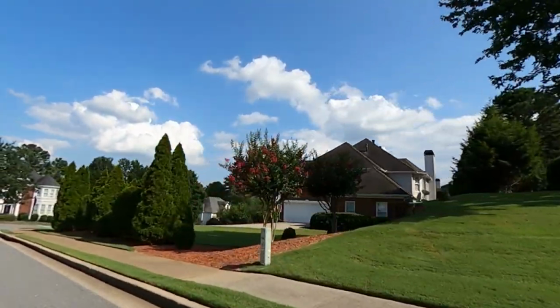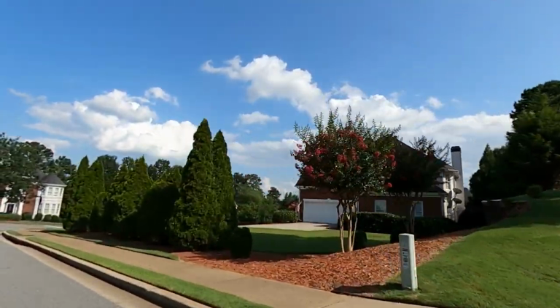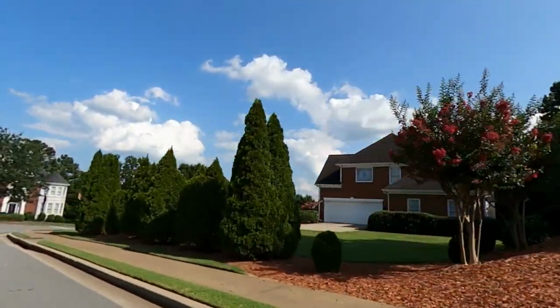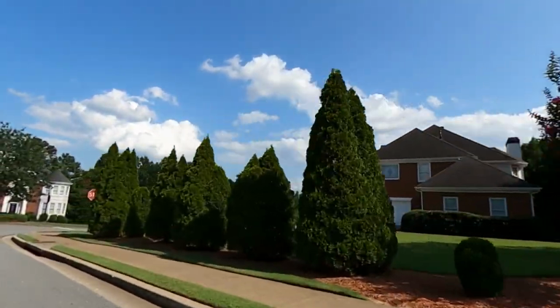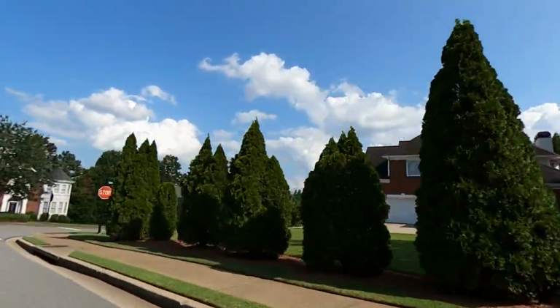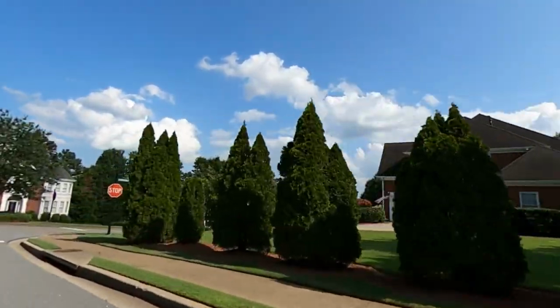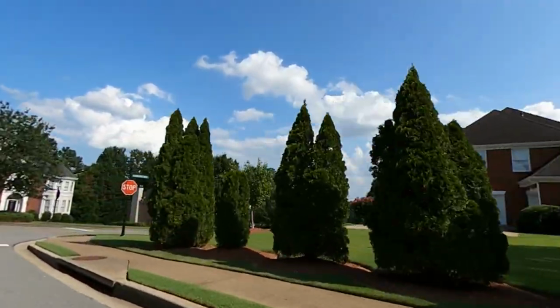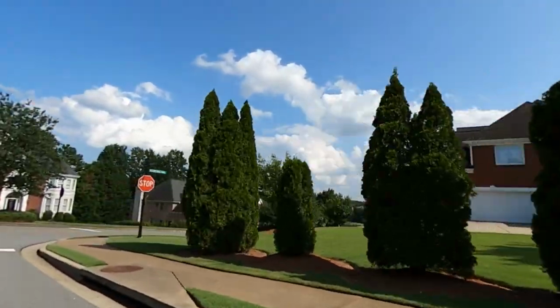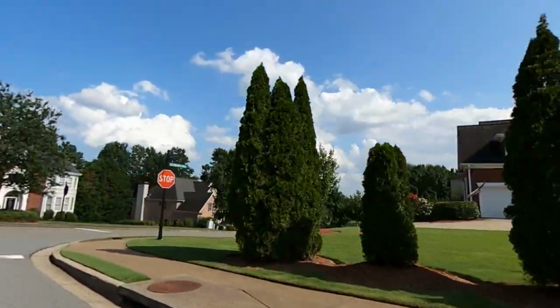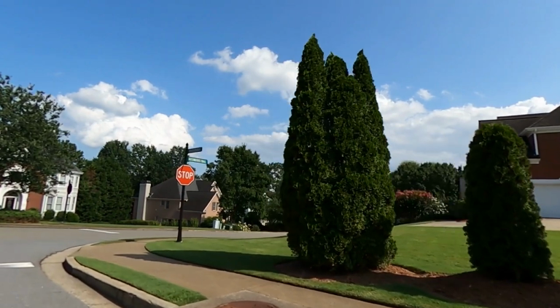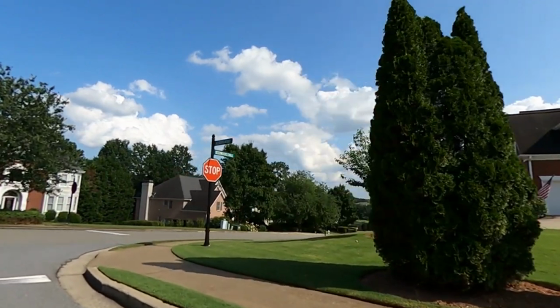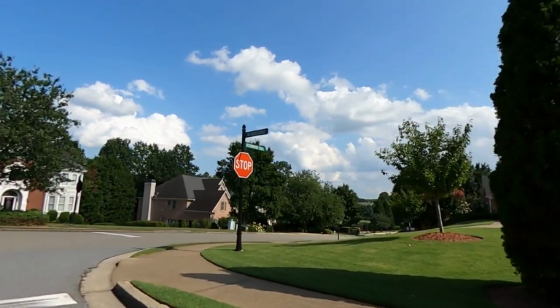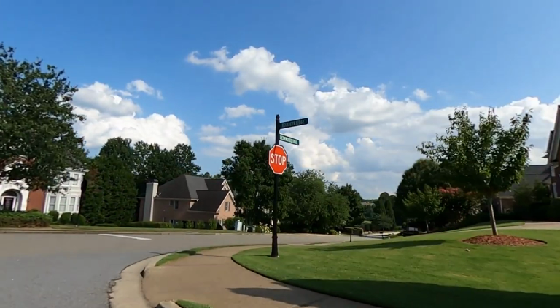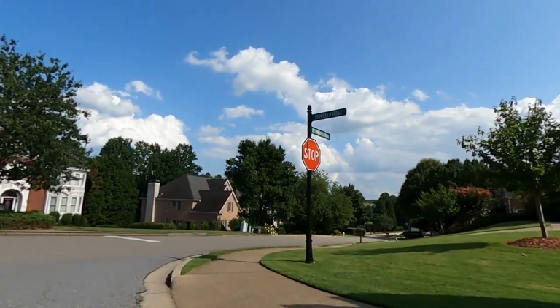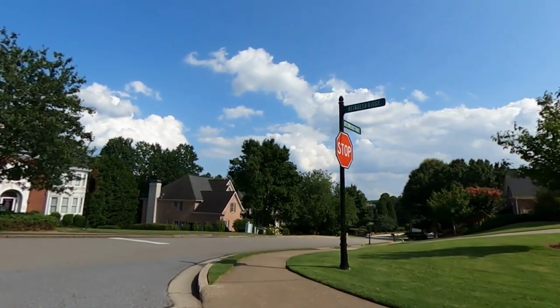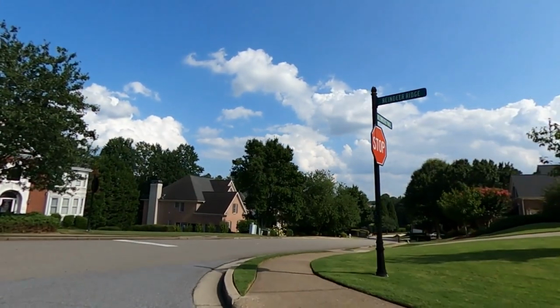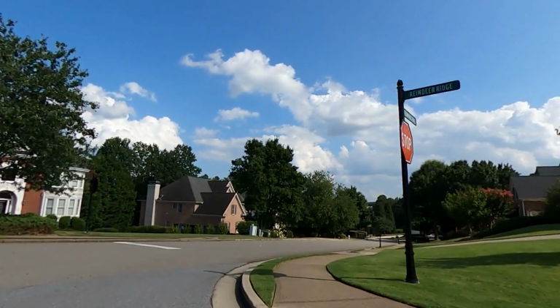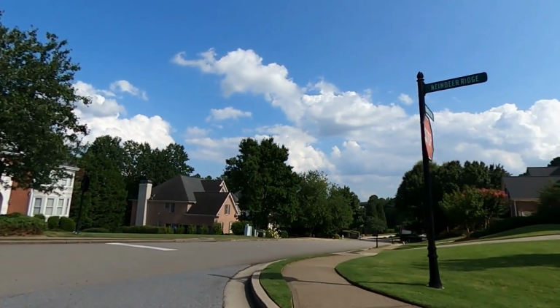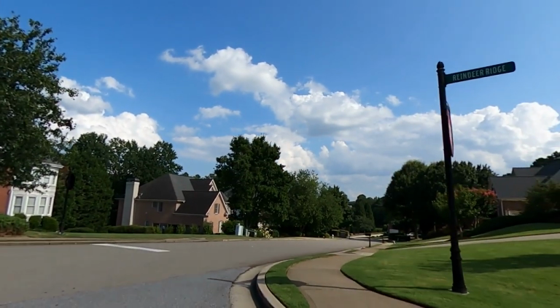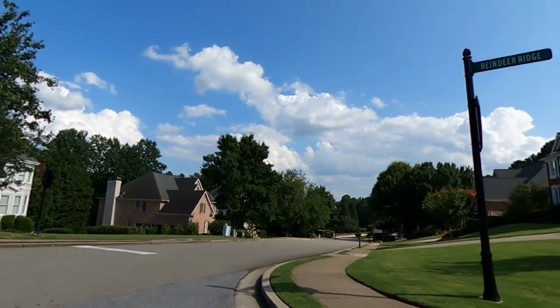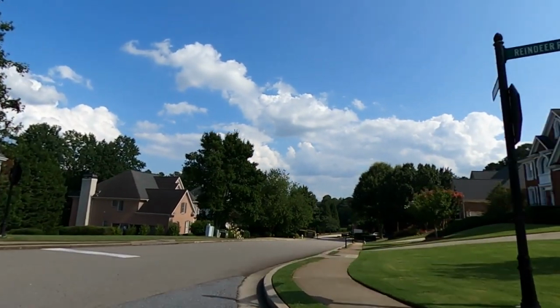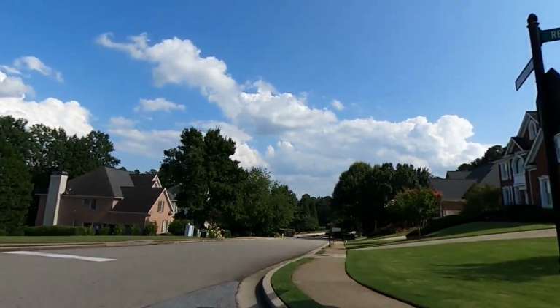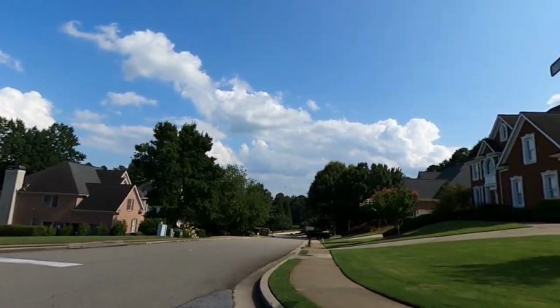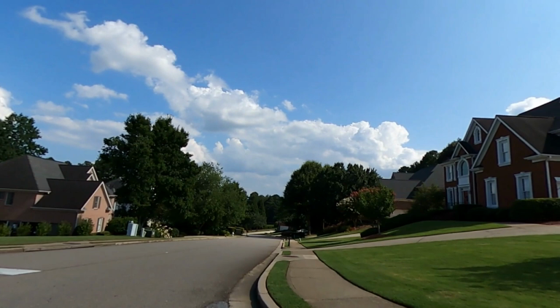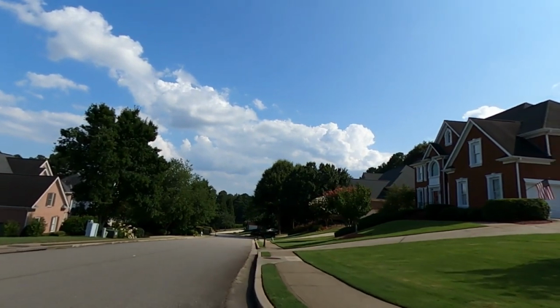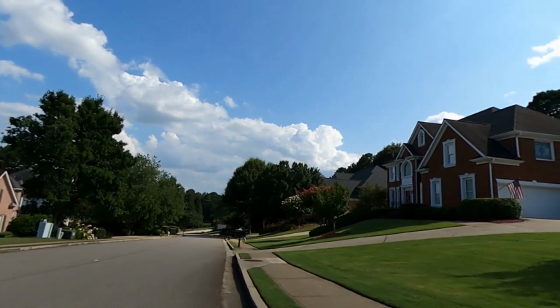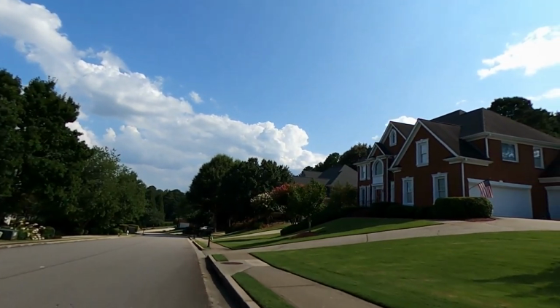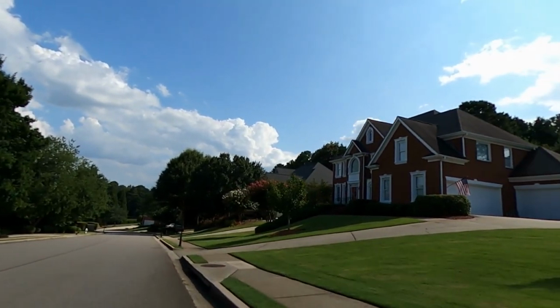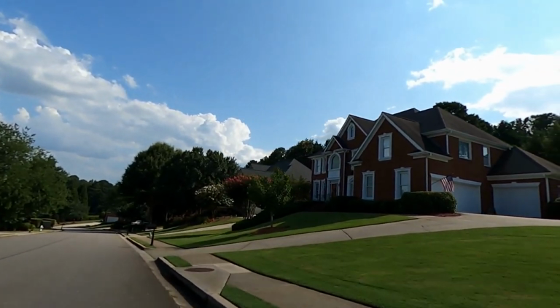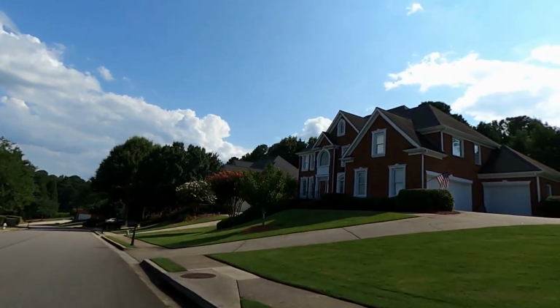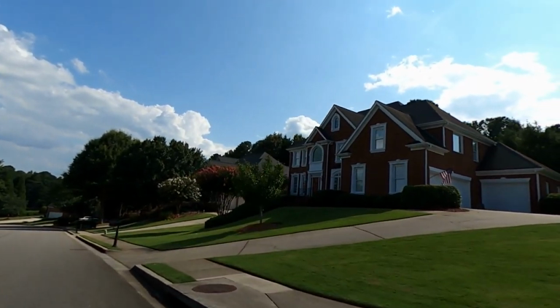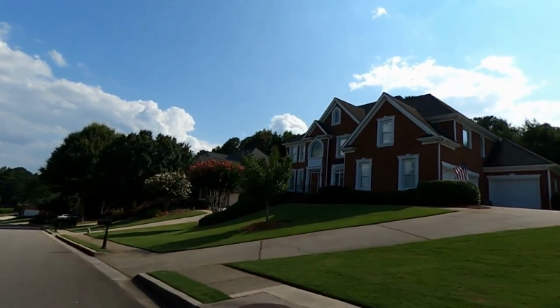I spy some clever street names that complement the namesake of the community. You can live along Antler Way, Reindeer Ridge, or Whitetail Court, to name a few.